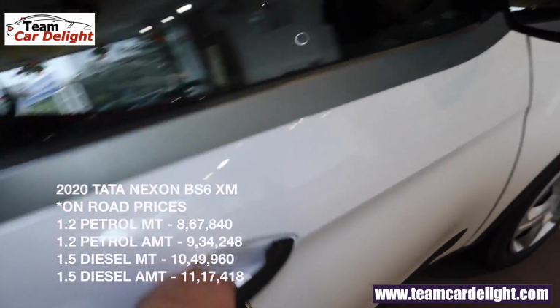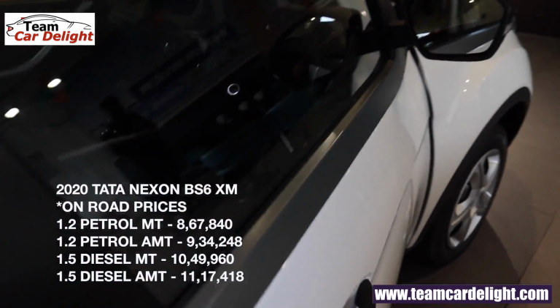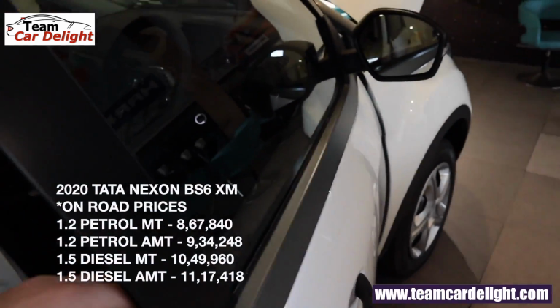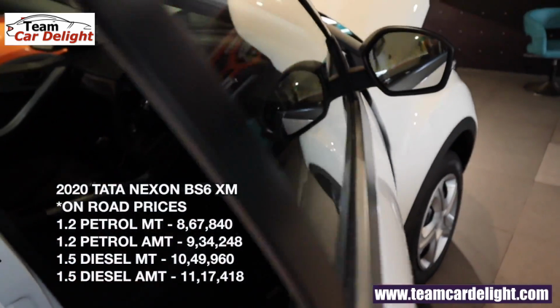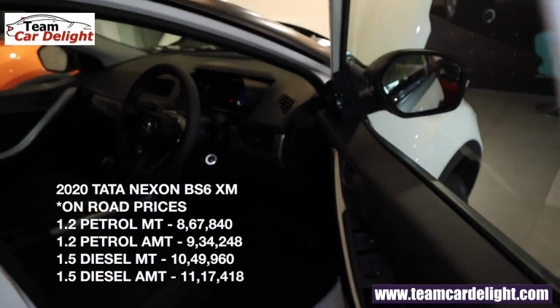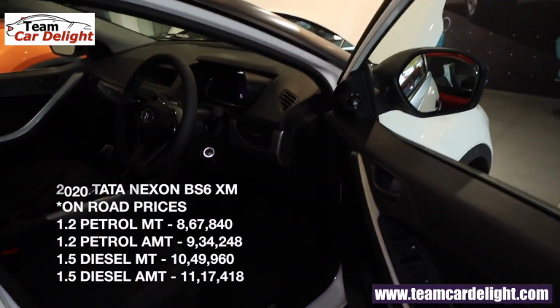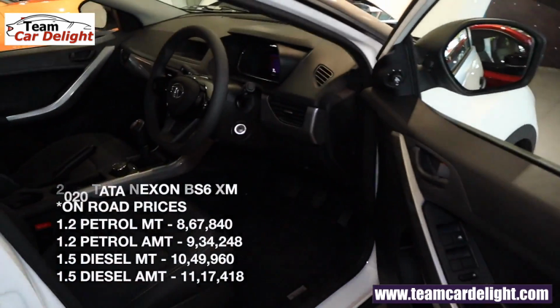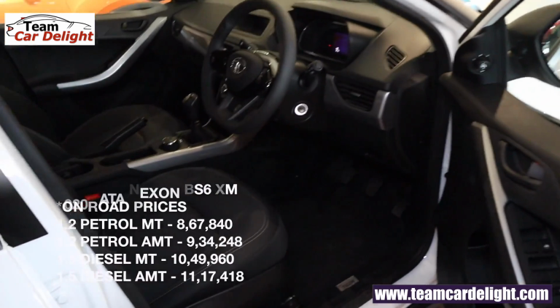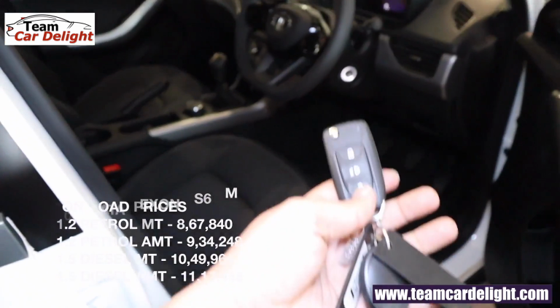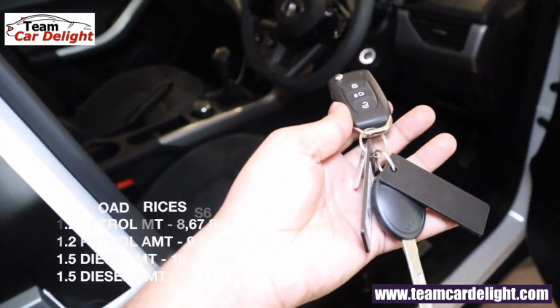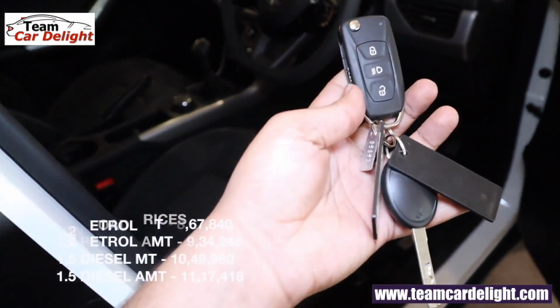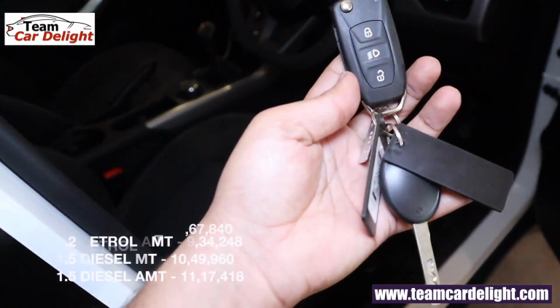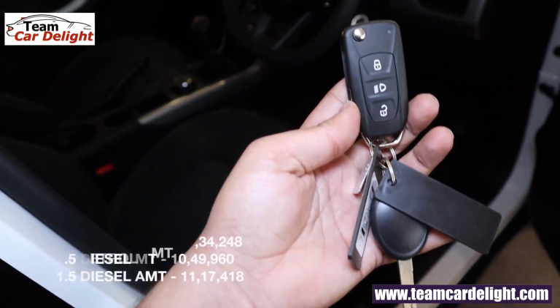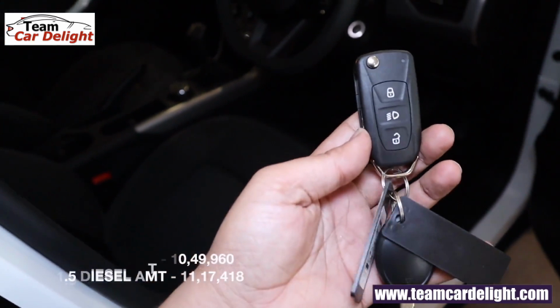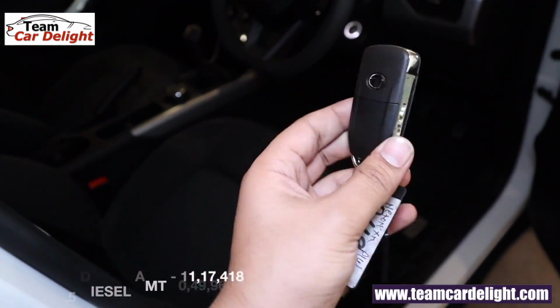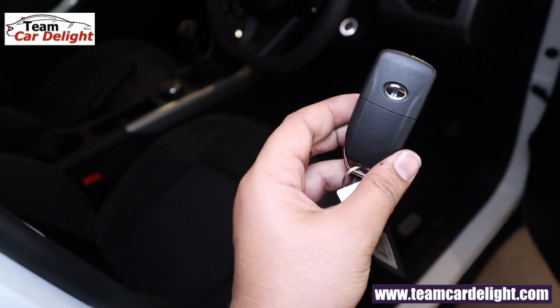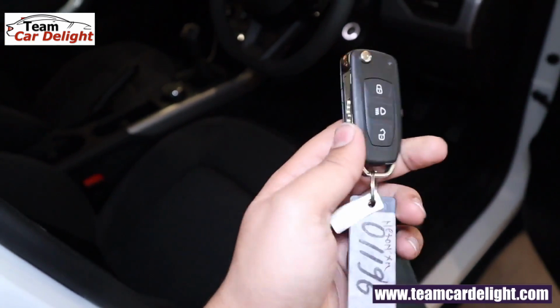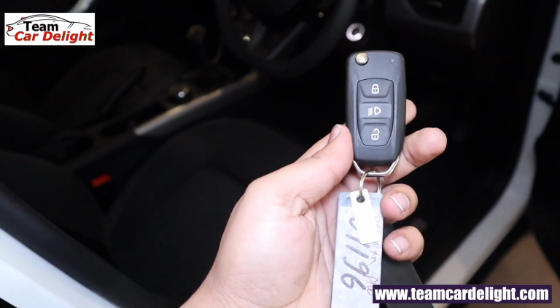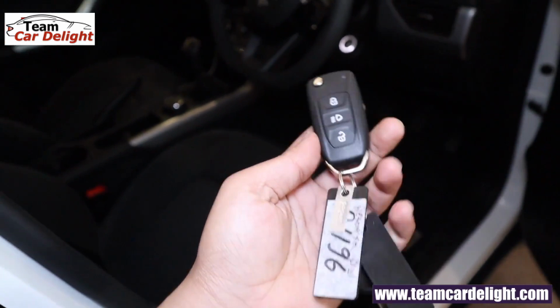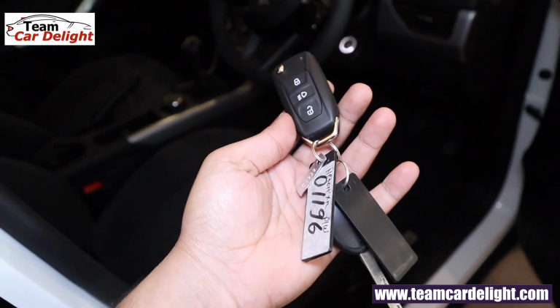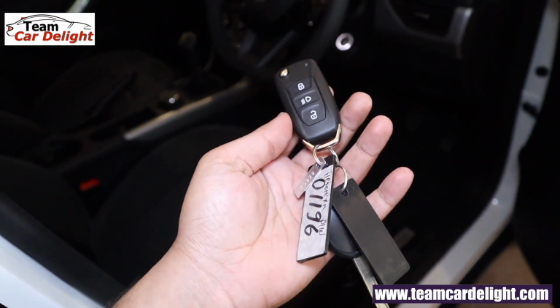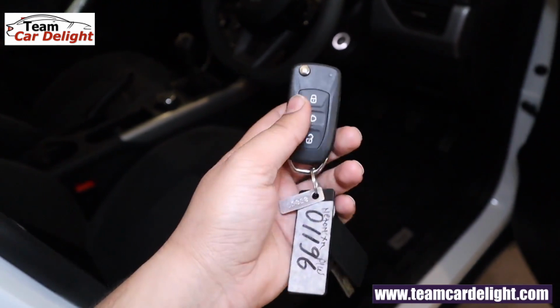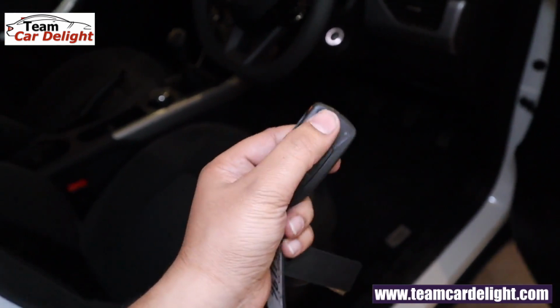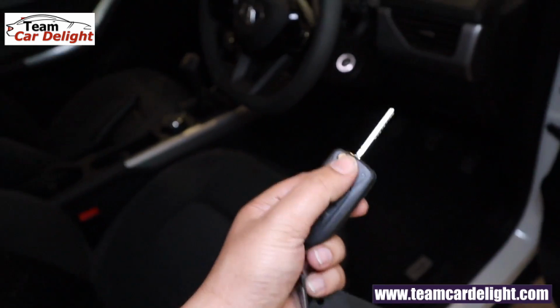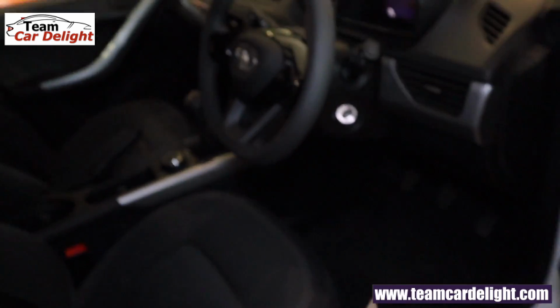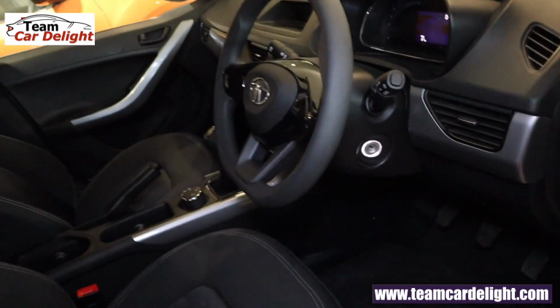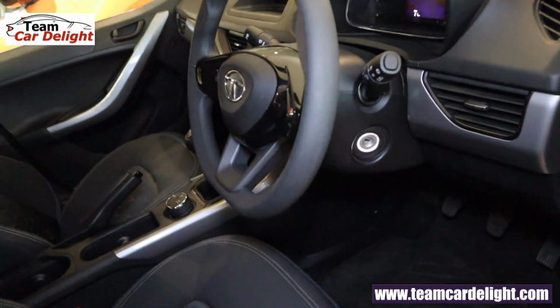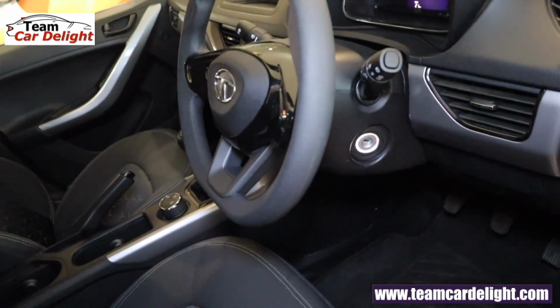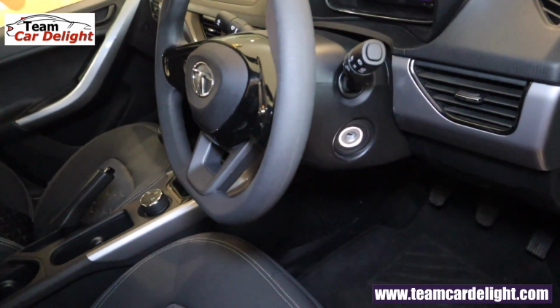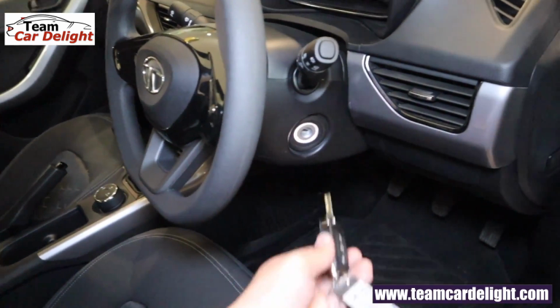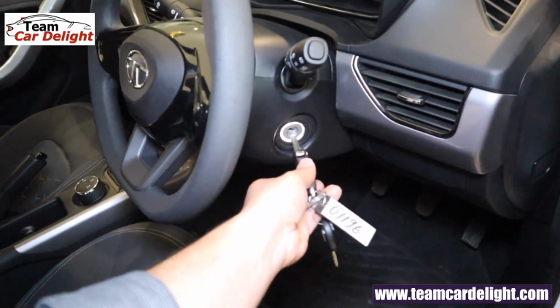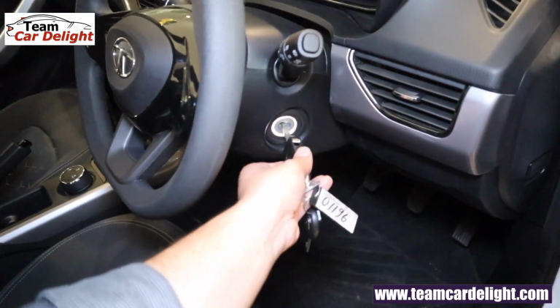In this model you can get remote keyless entry. Here you get a remote key and a normal fold key with 3 switches and a keyhole. The key illumination is also available.